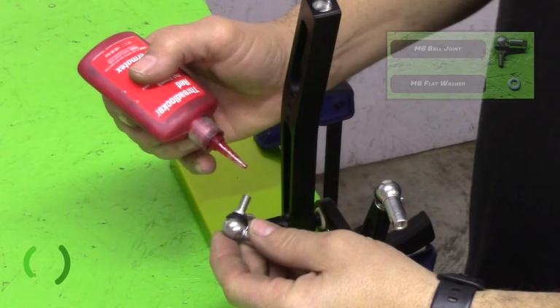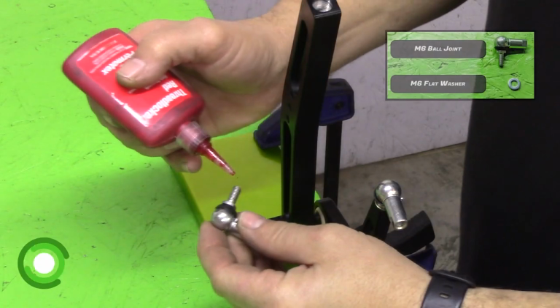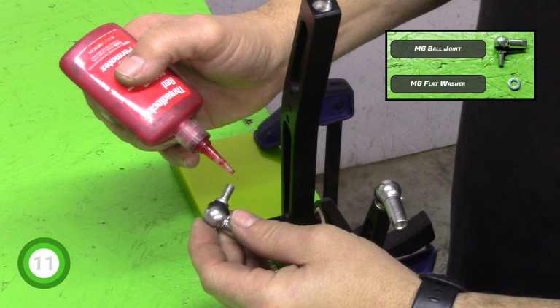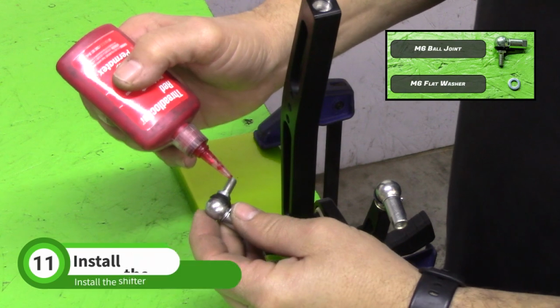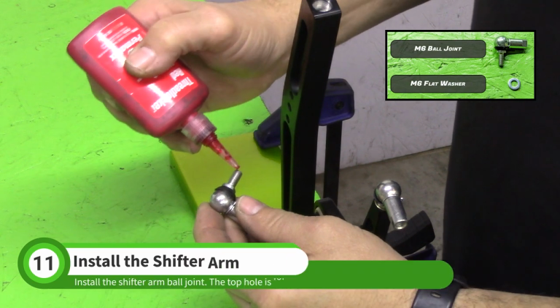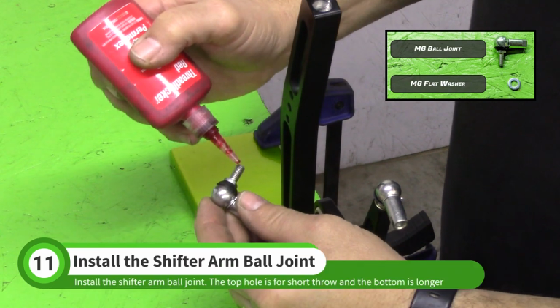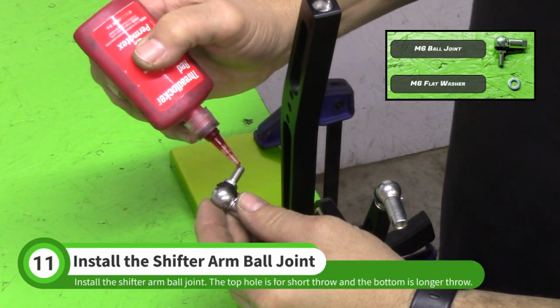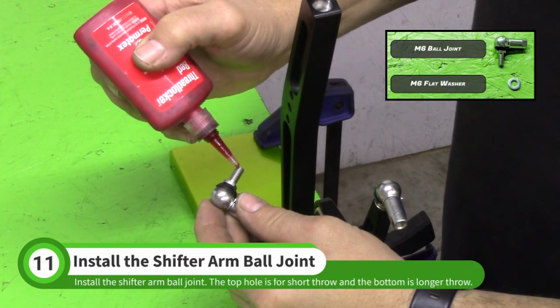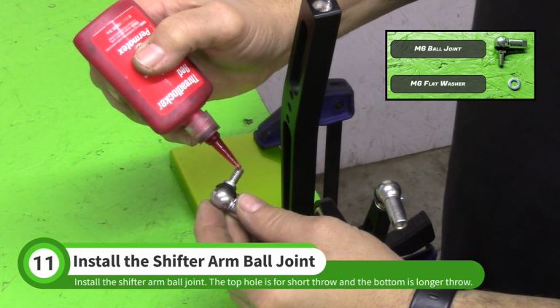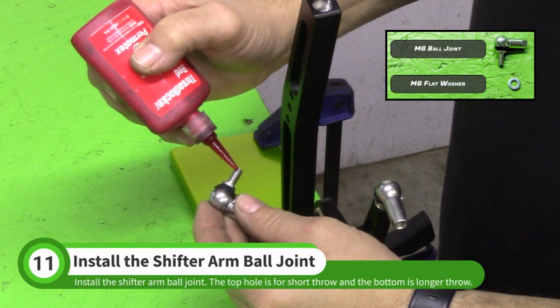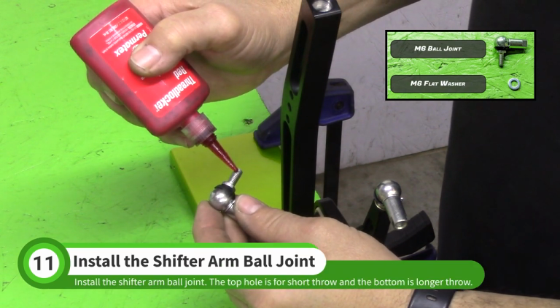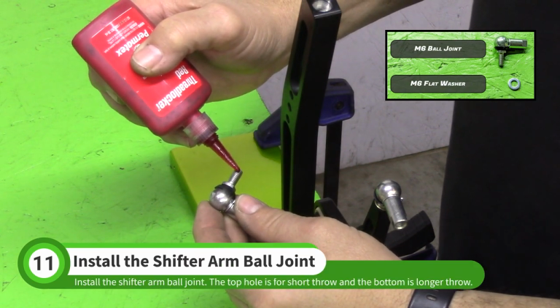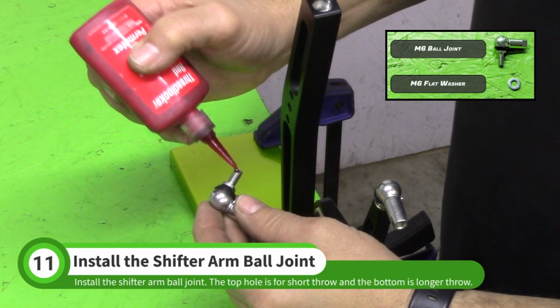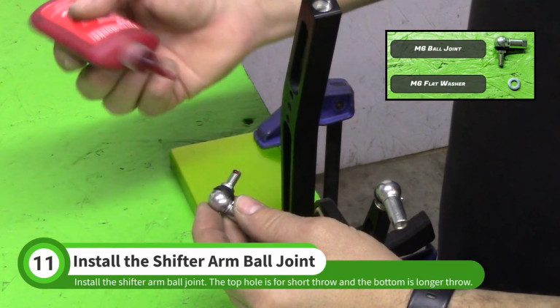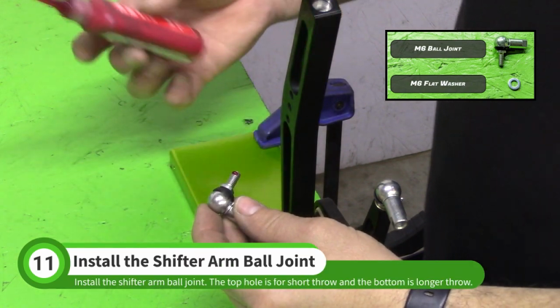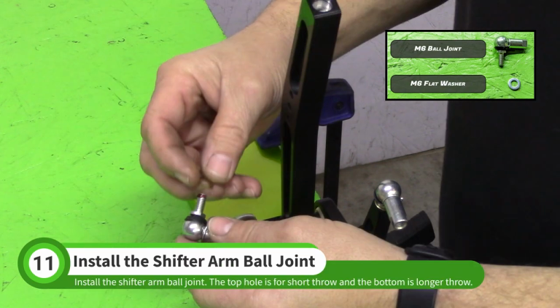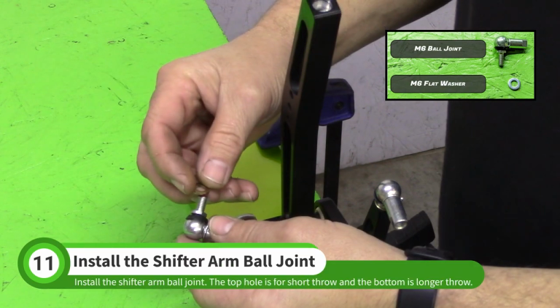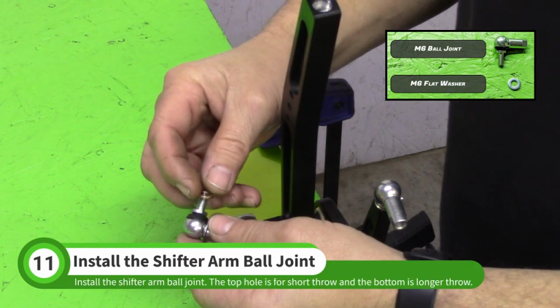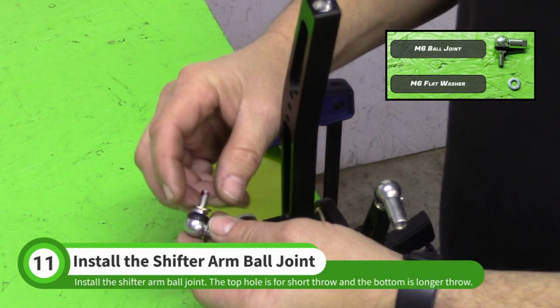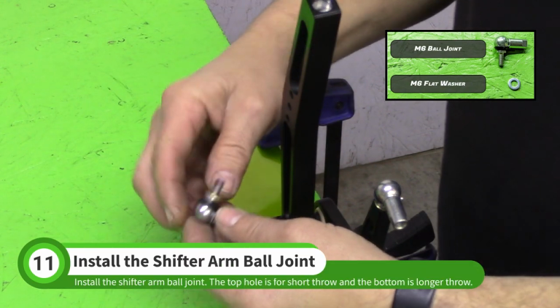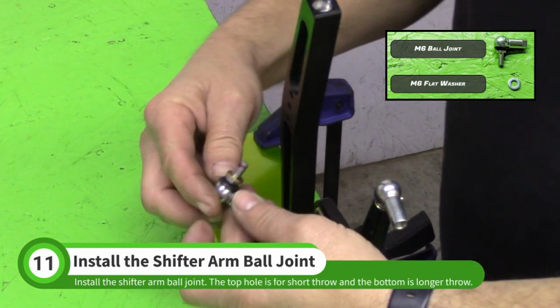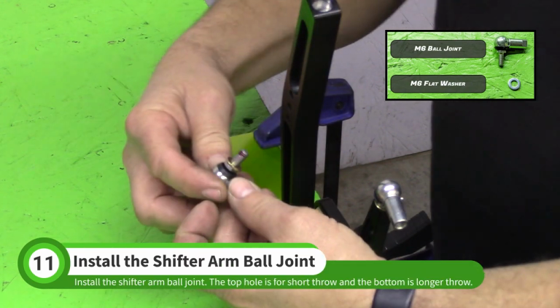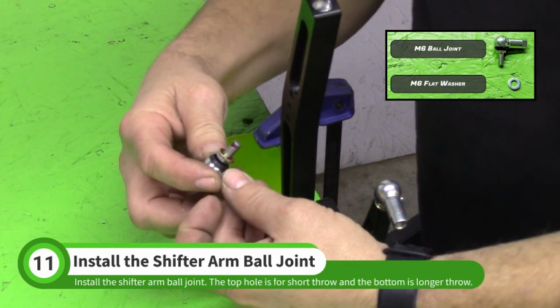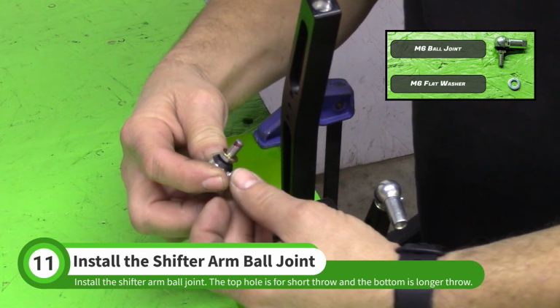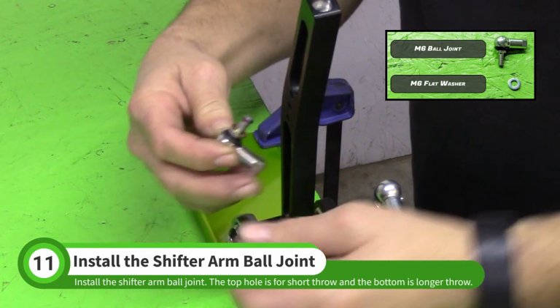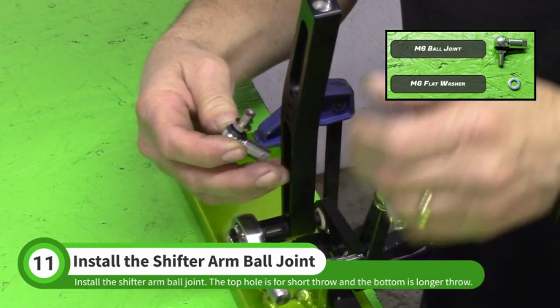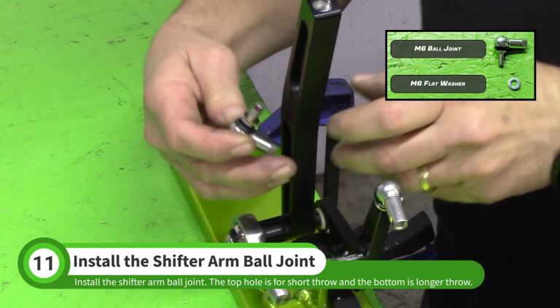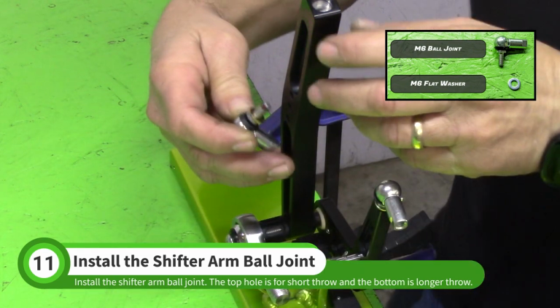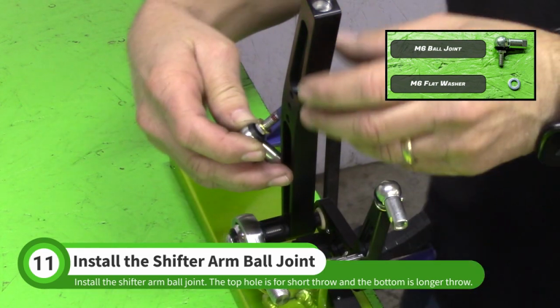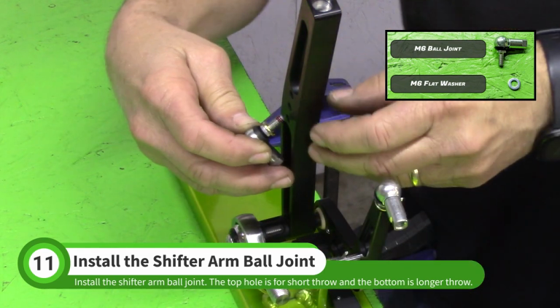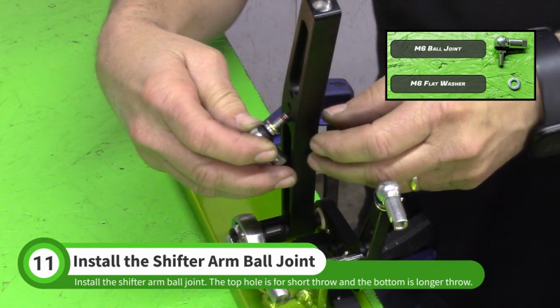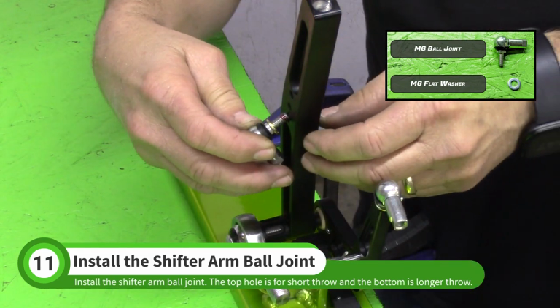Repeat these steps with the other ball joint. For a short throw setup, thread the ball joint into the top hole of the shifter arm. The lower holes provide longer throws.